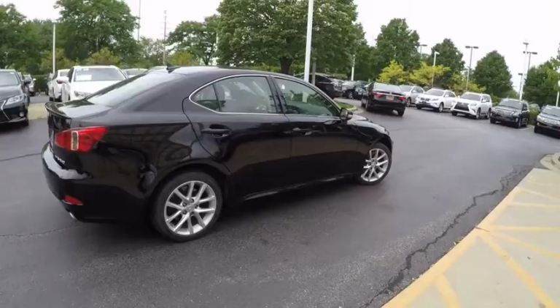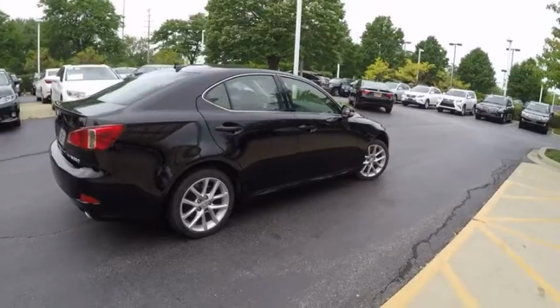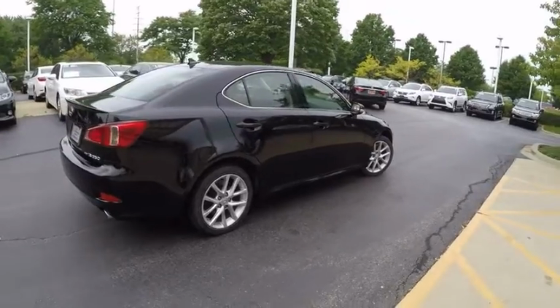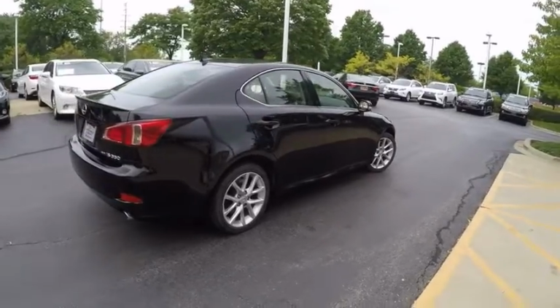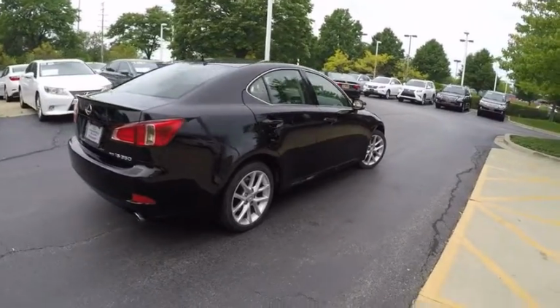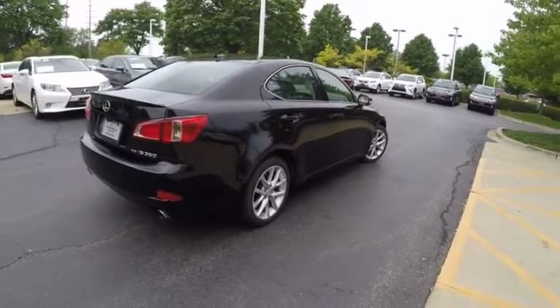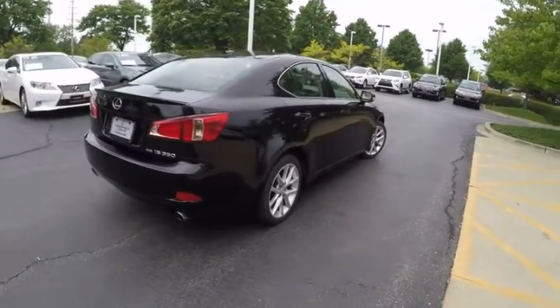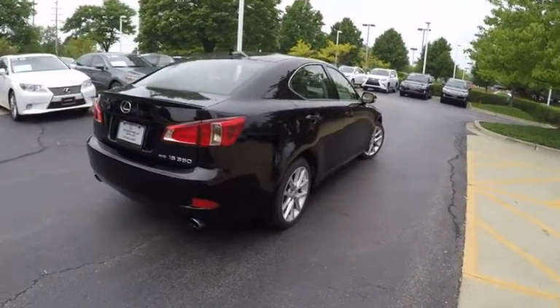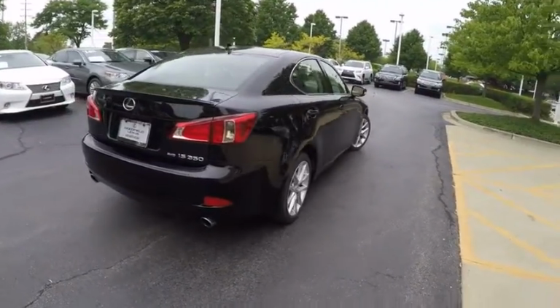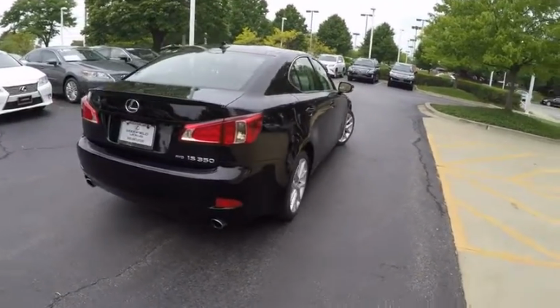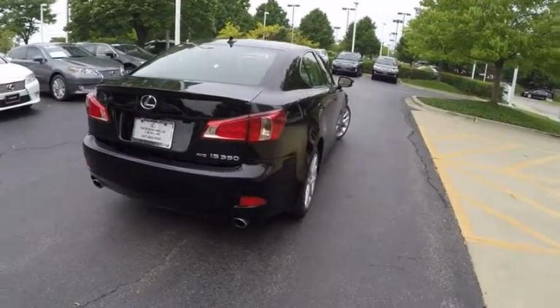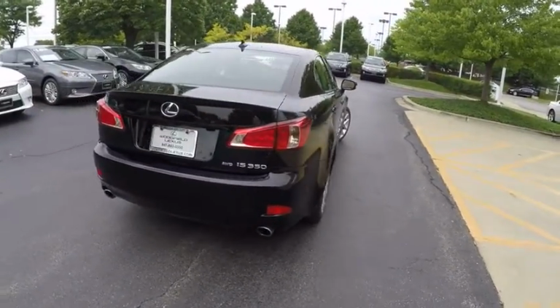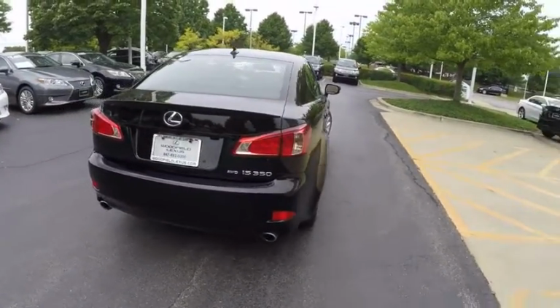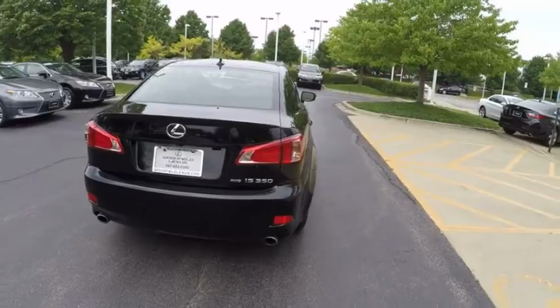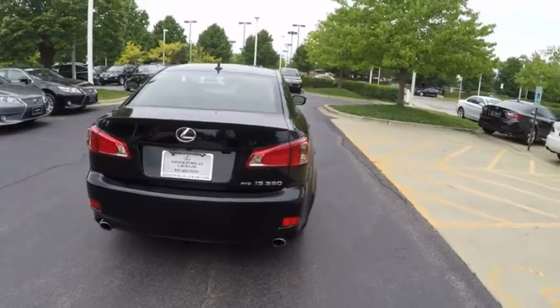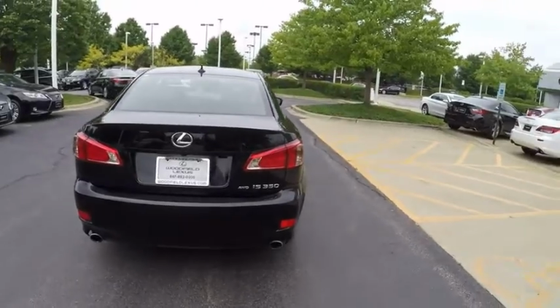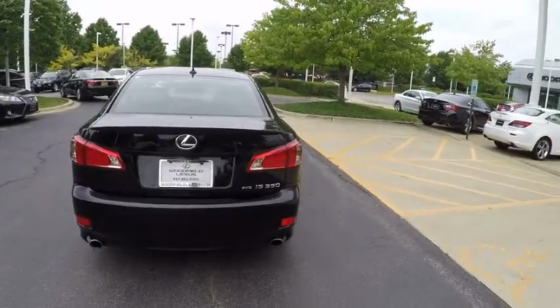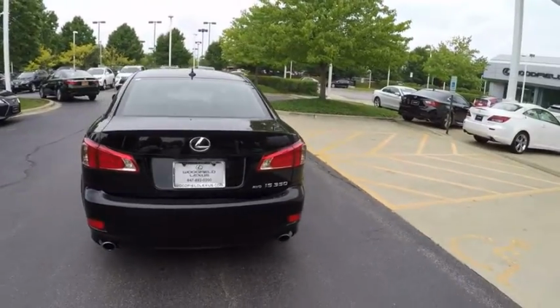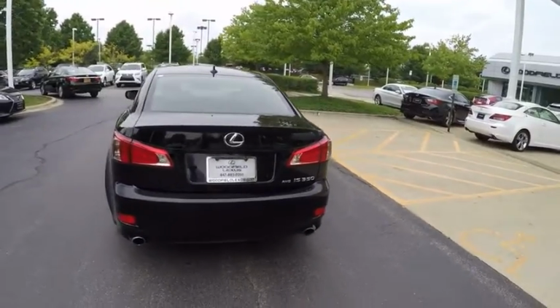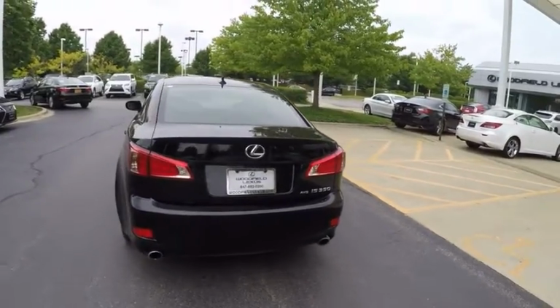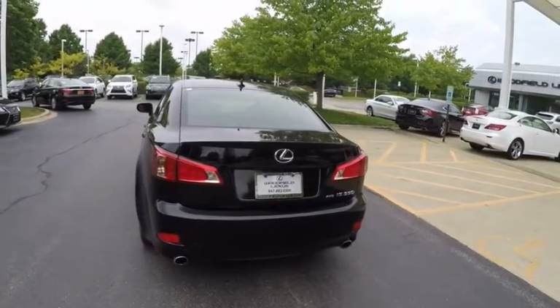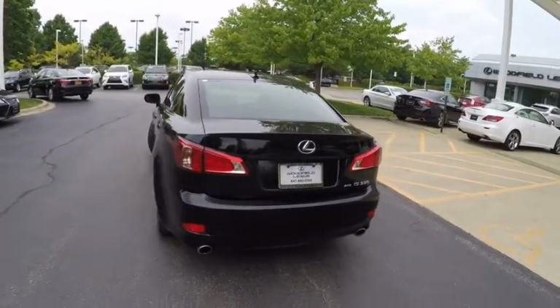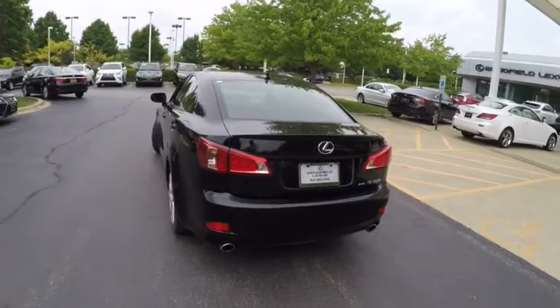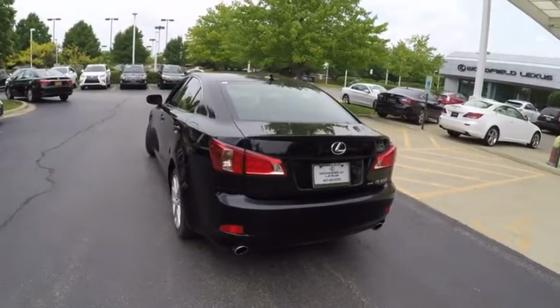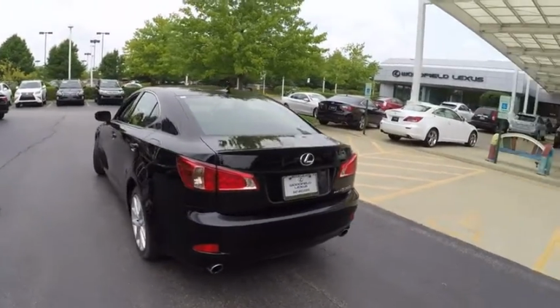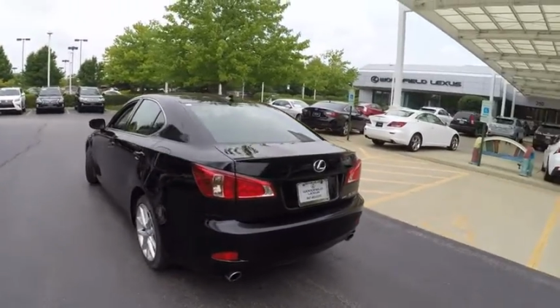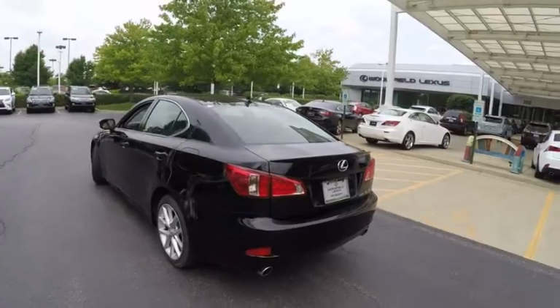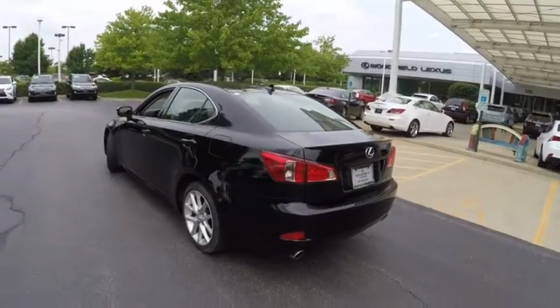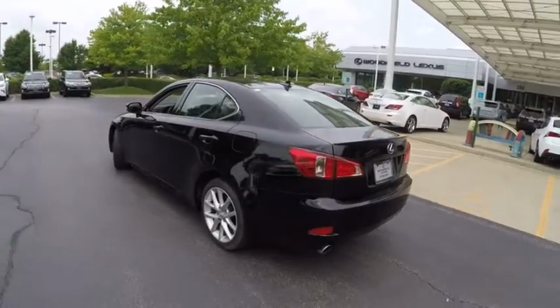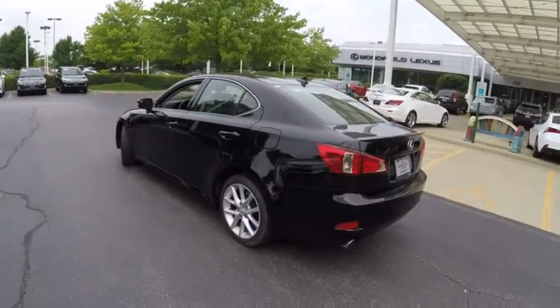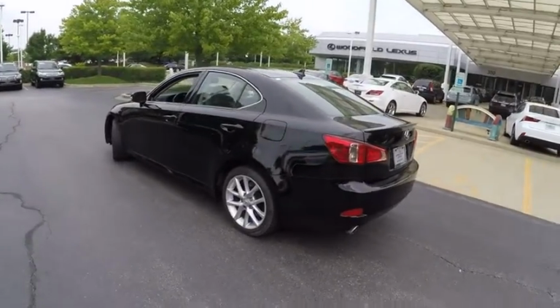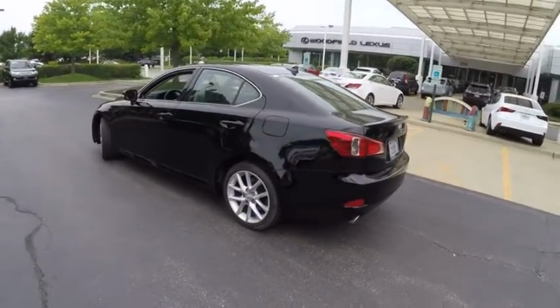Here are some of this vehicle's great options: traction control, stability control, cruise control, trip odometer, trip computer, fog lights, compass, tachometer, daytime running lights, cargo area light.